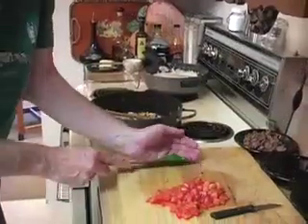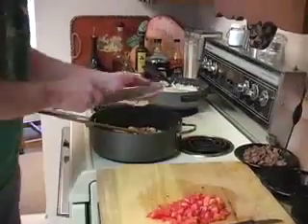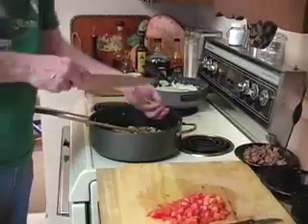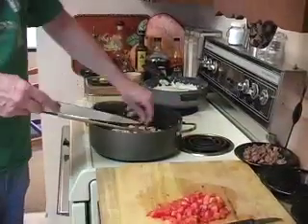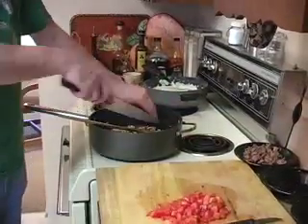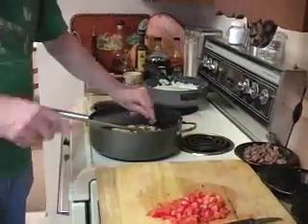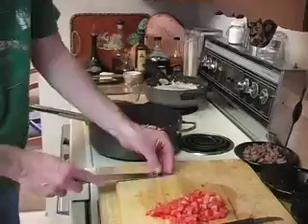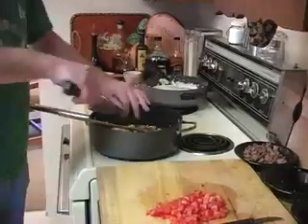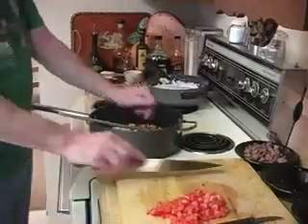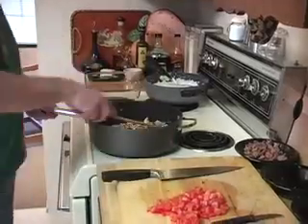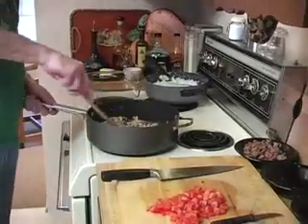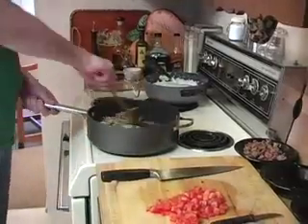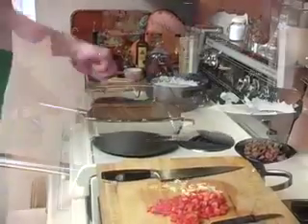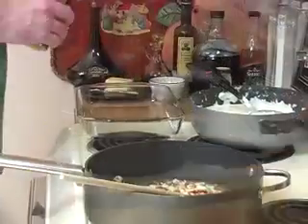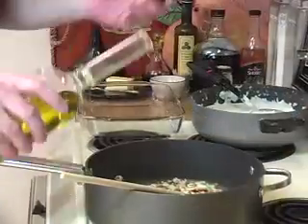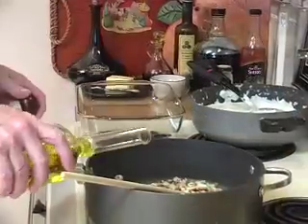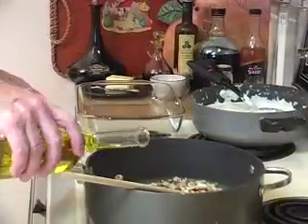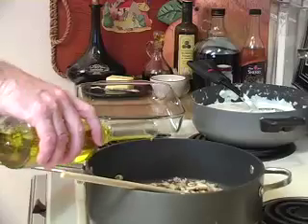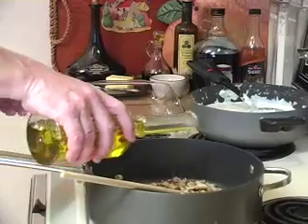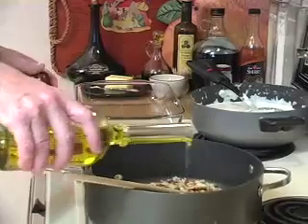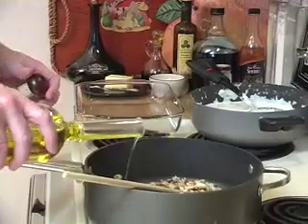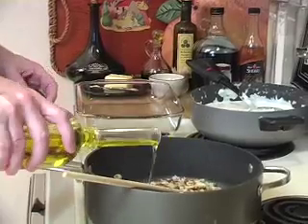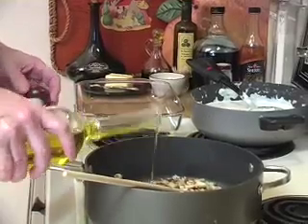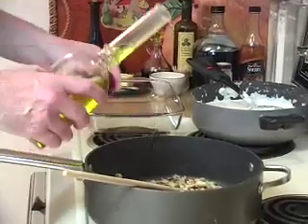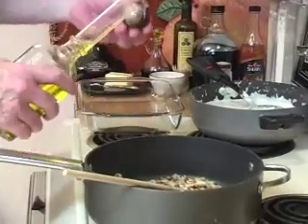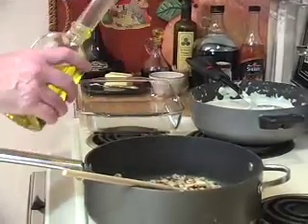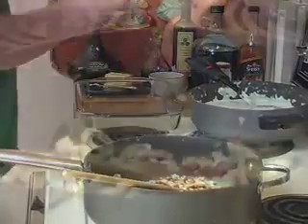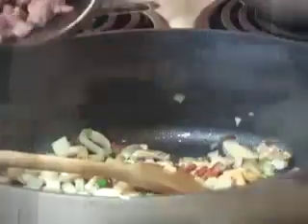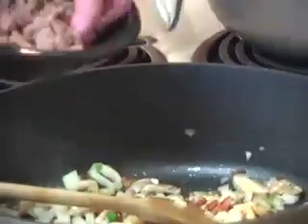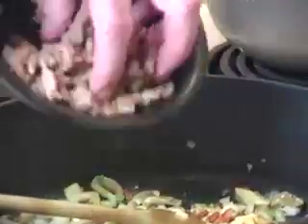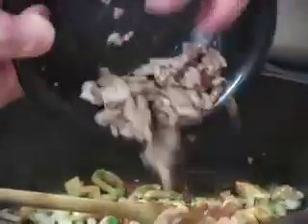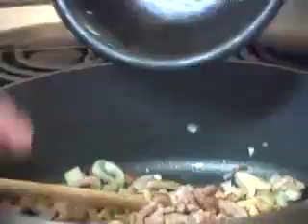Add the chives. Because we did not have enough fat rendered from the bacon, we are adding olive oil to have enough oils to completely coat all the ingredients. Add the rendered sausage and stir.